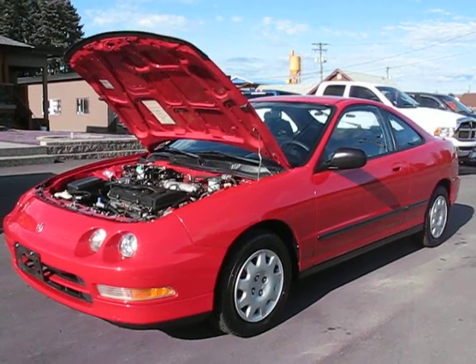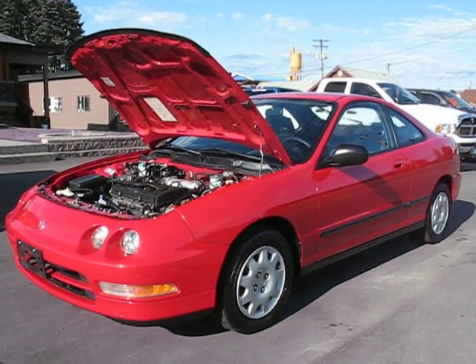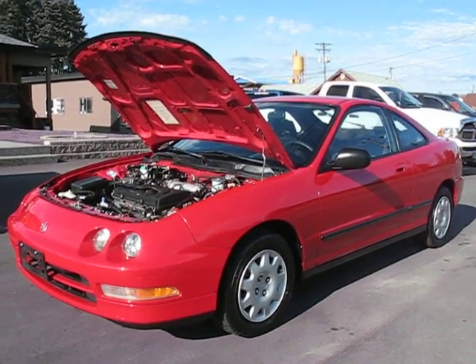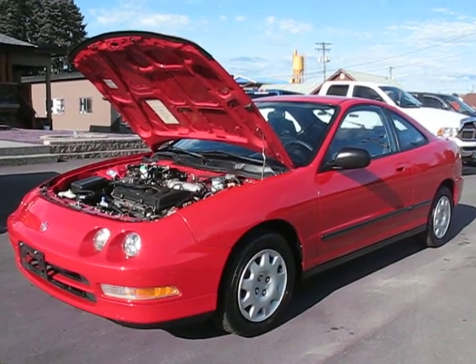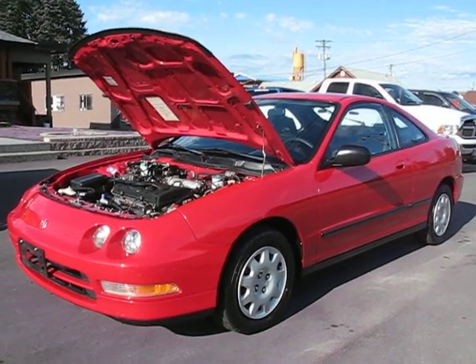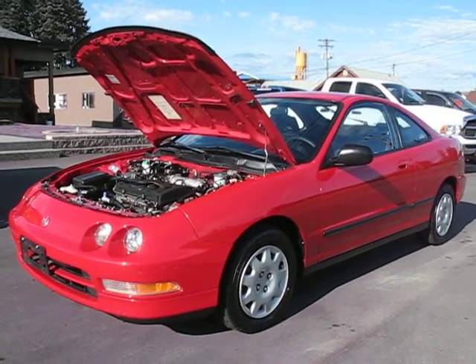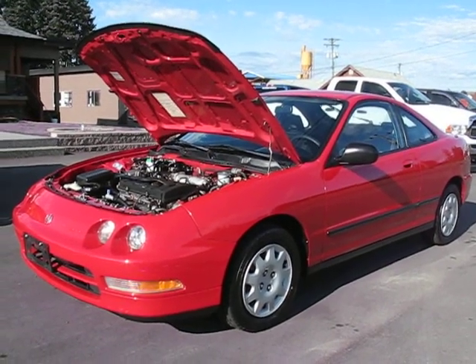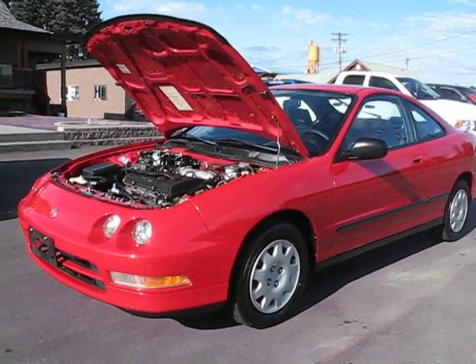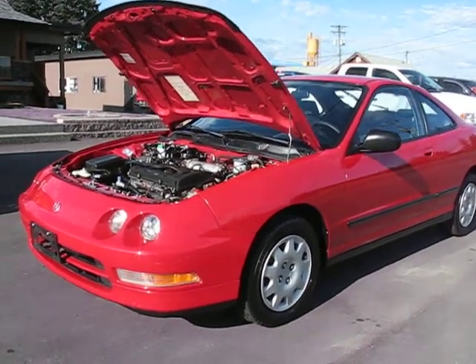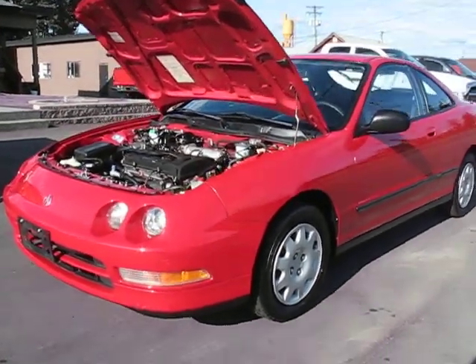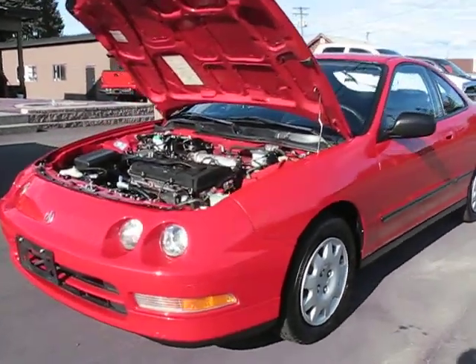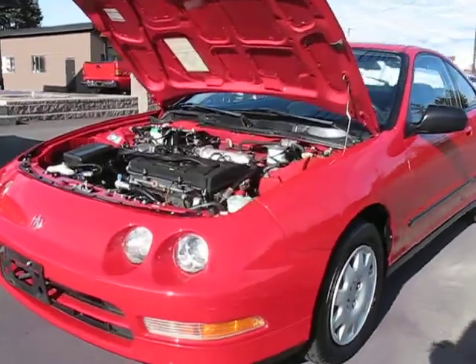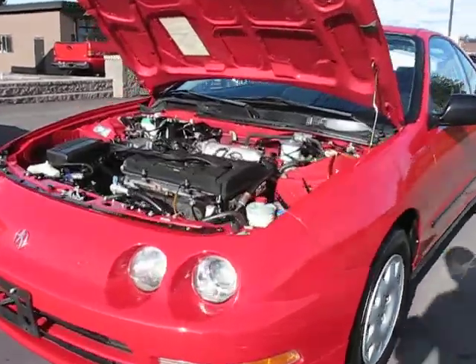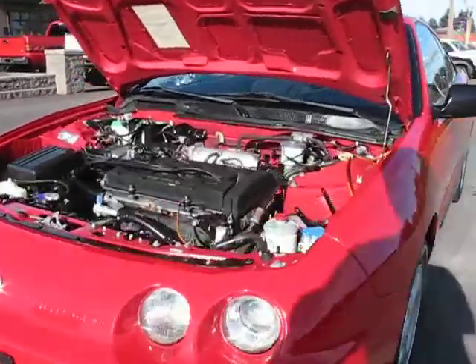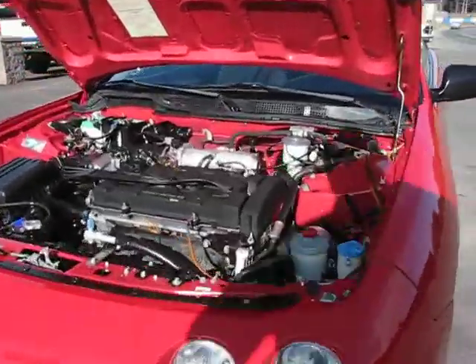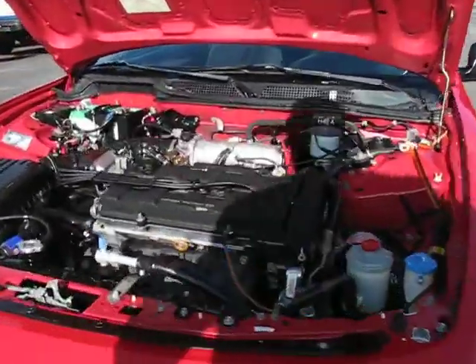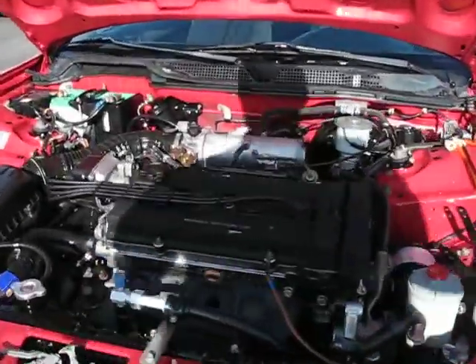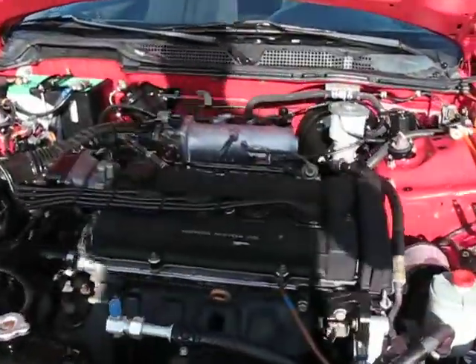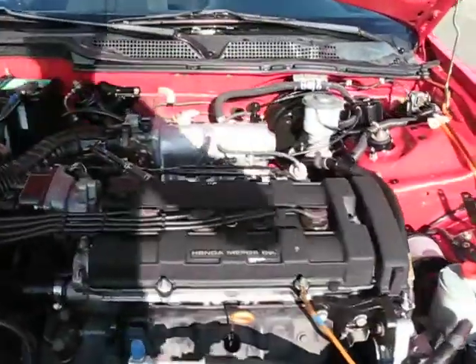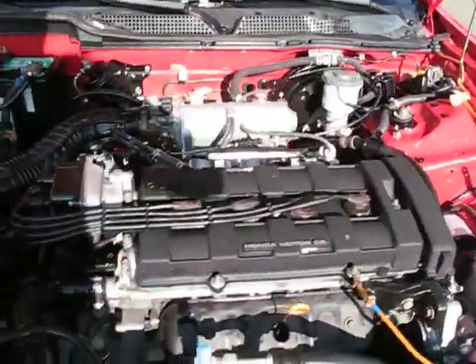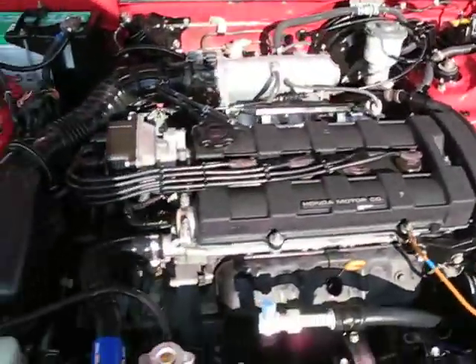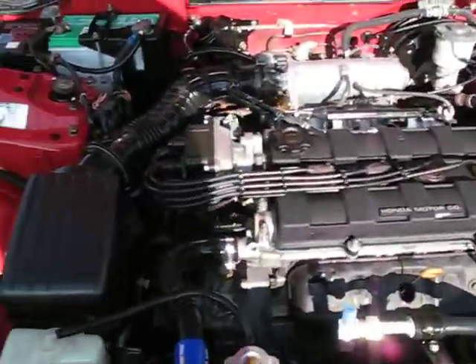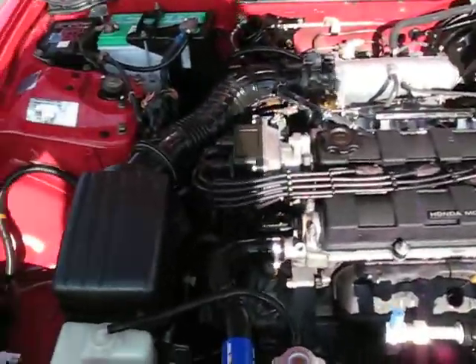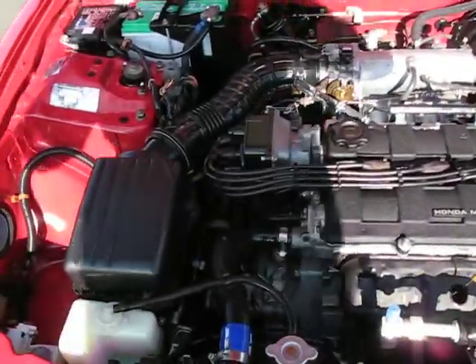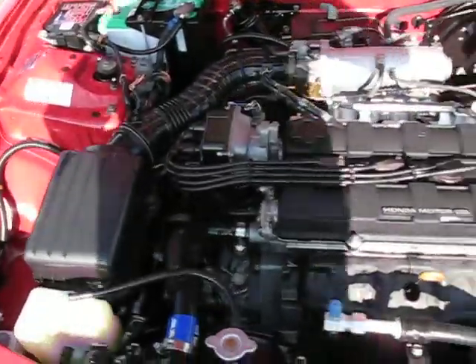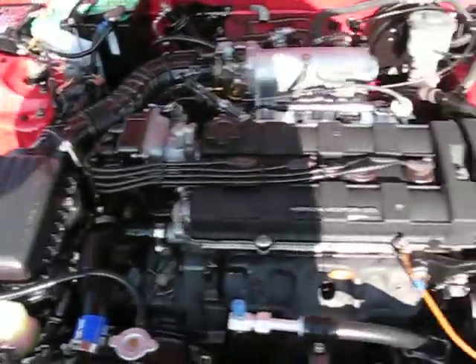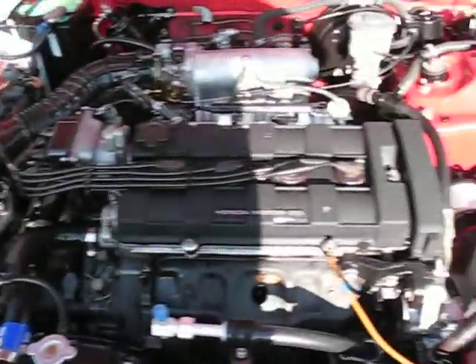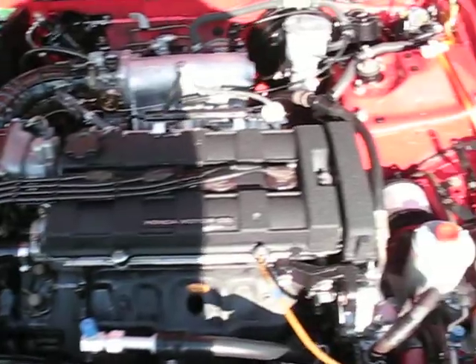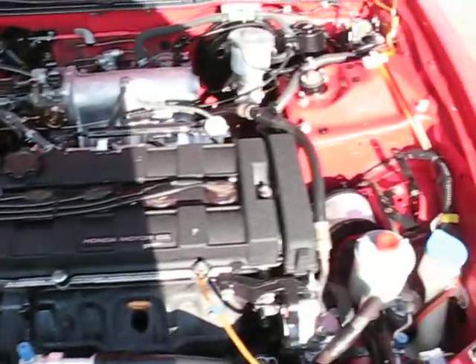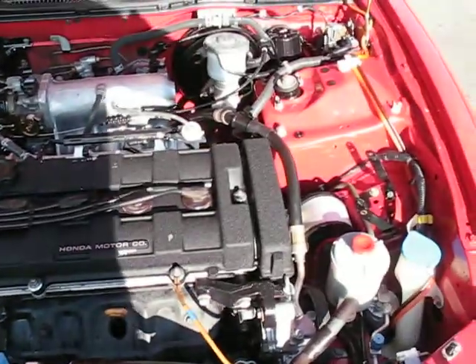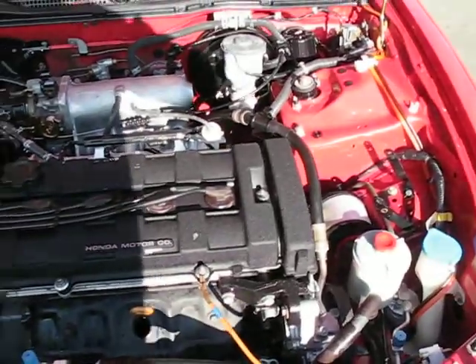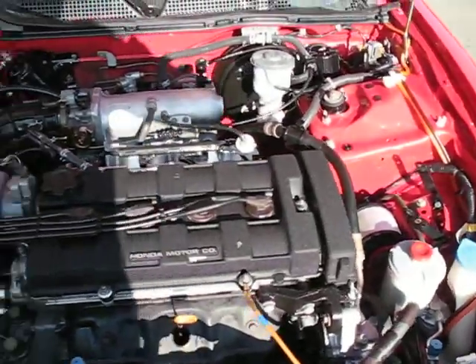1995 Acura Integra with a 4-cylinder 1.8-liter engine with dual overhead cam.